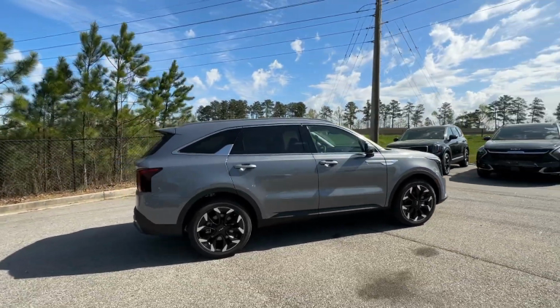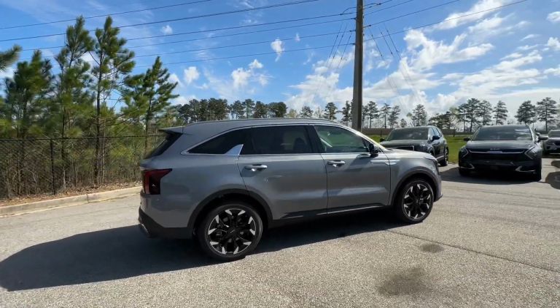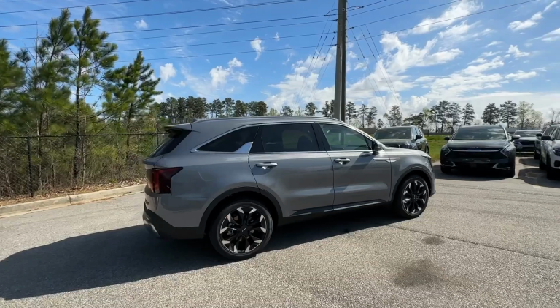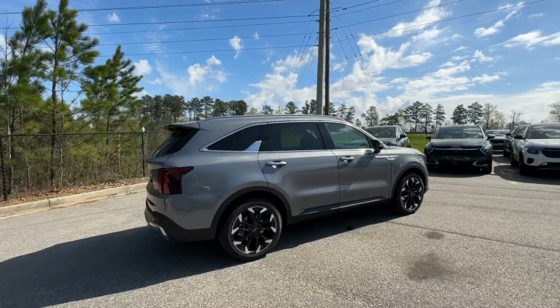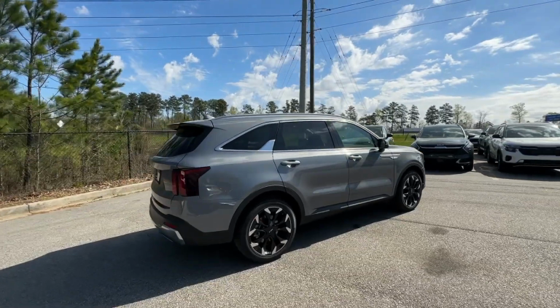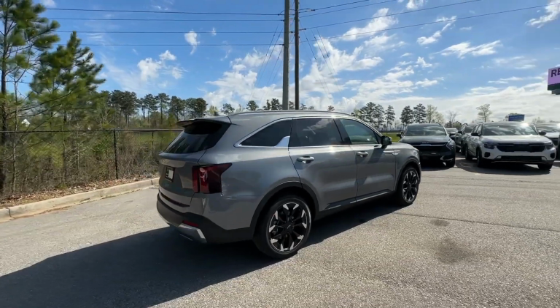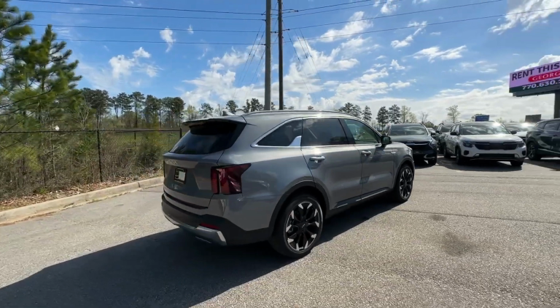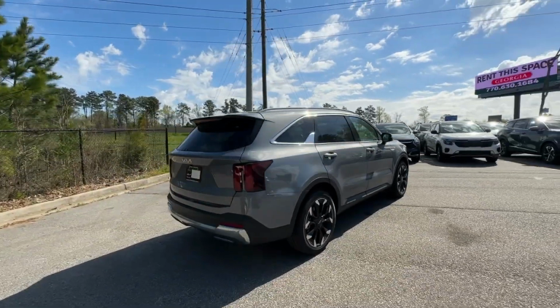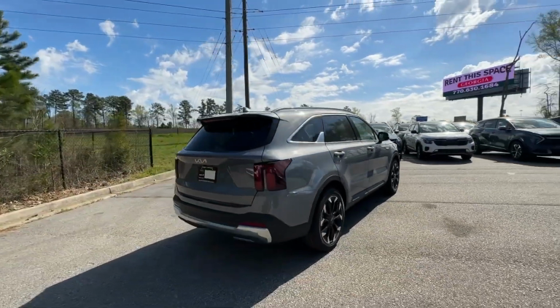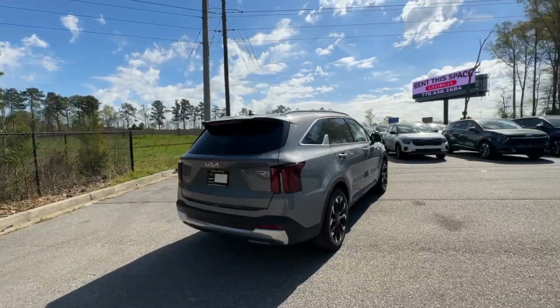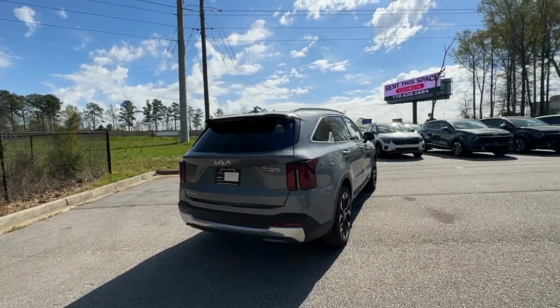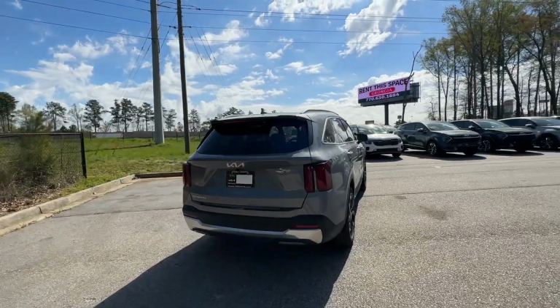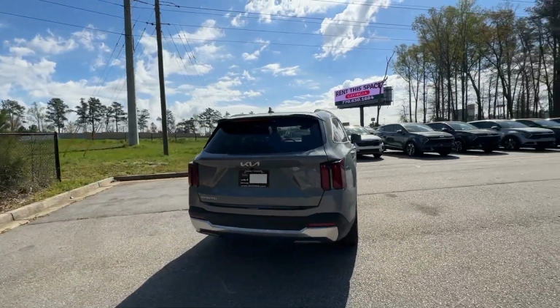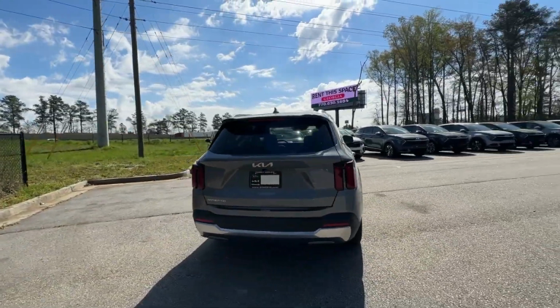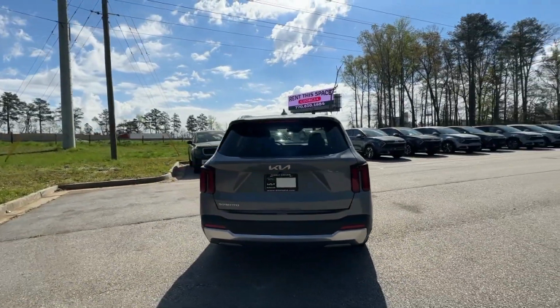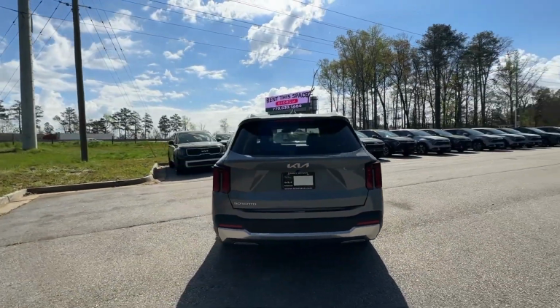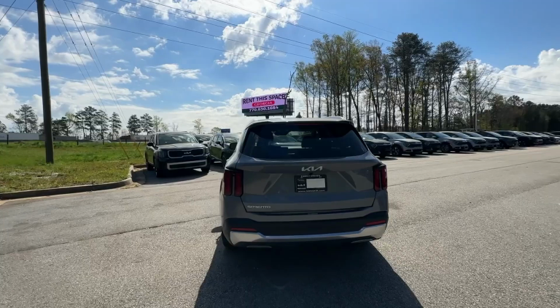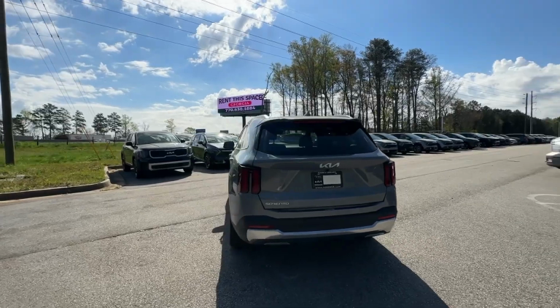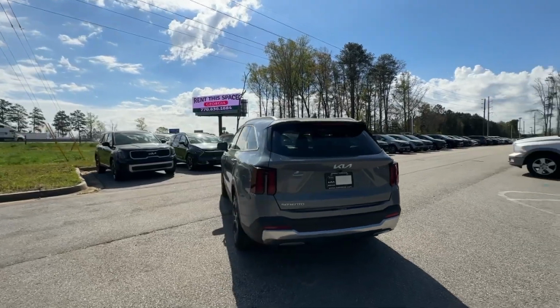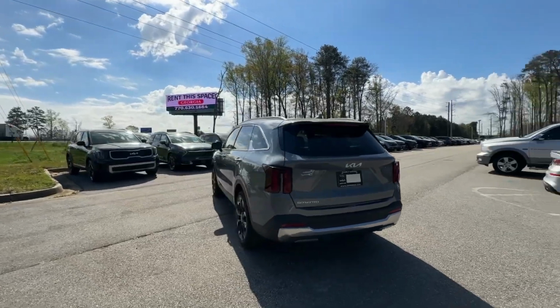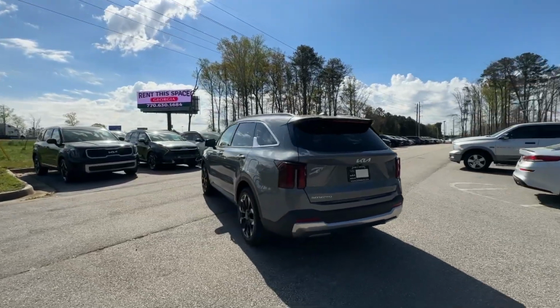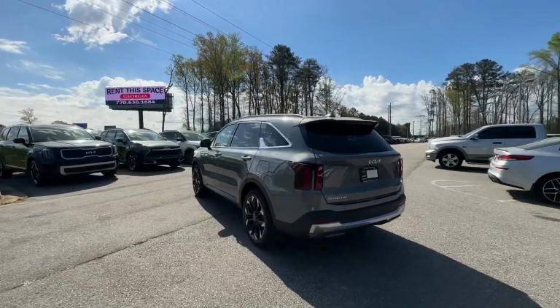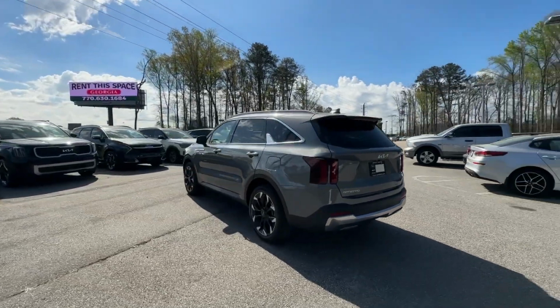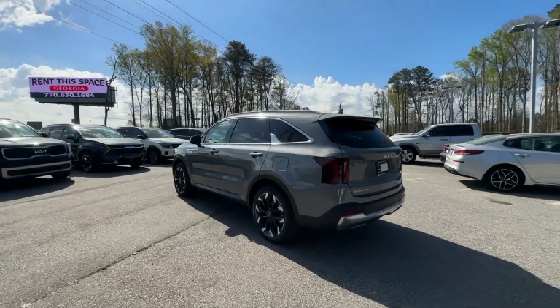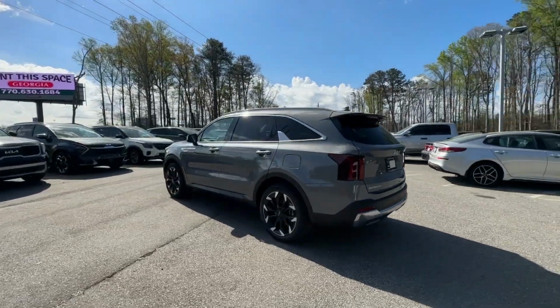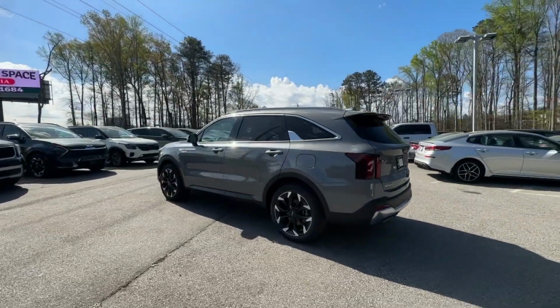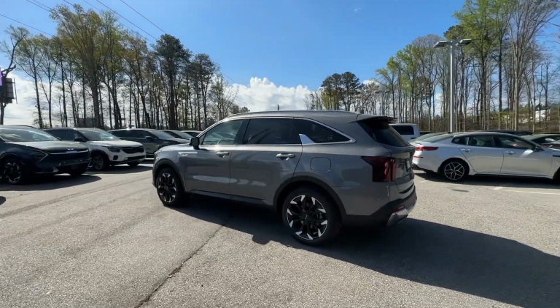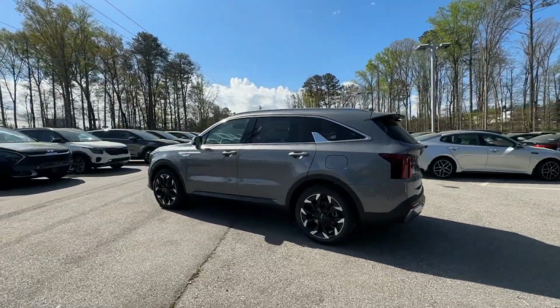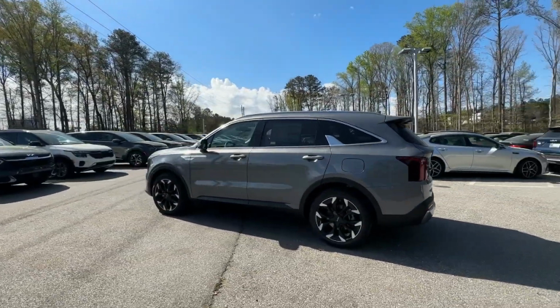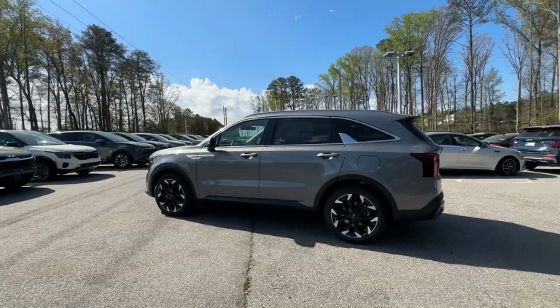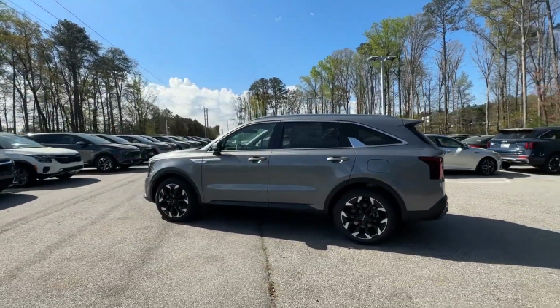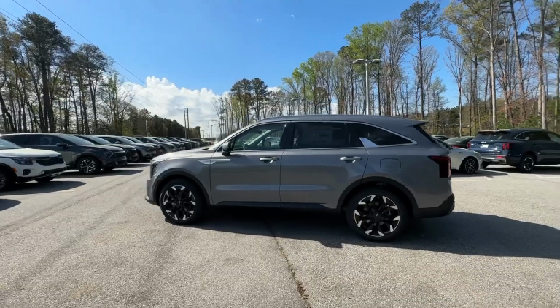This midsize crossover offers a versatile interior layout with three-row seating, standard infotainment system, and advanced safety features. The following are some of this vehicle's highlighted options.